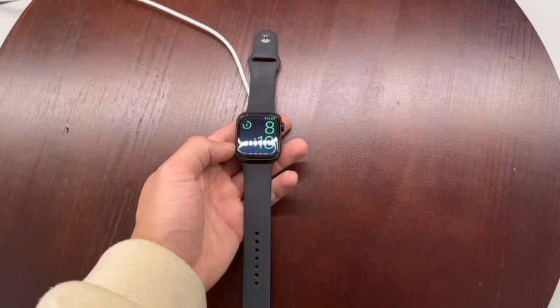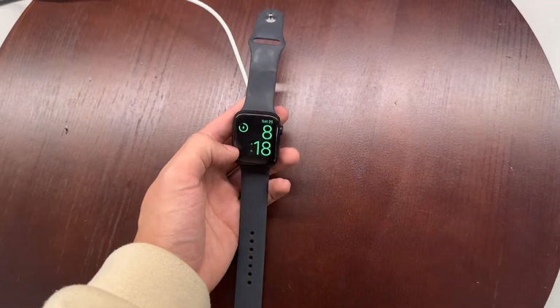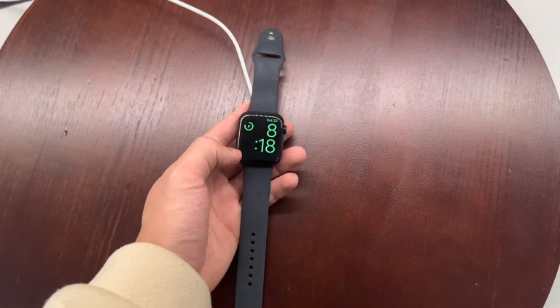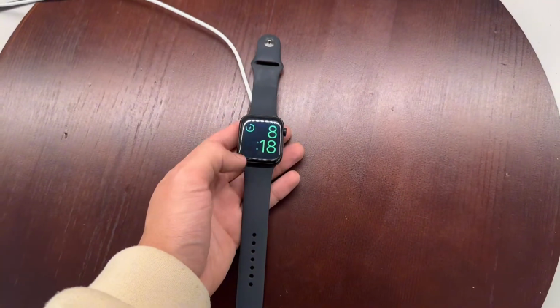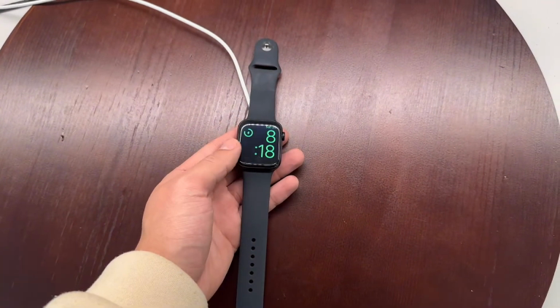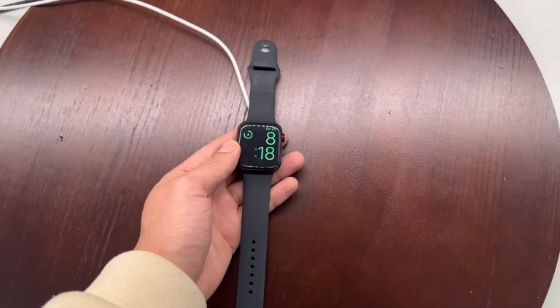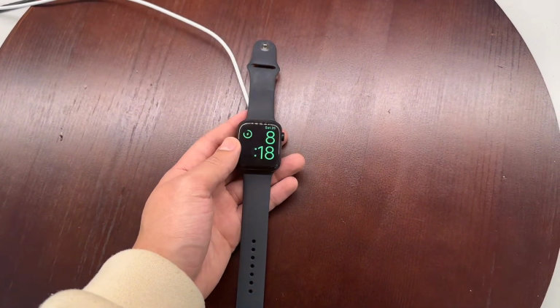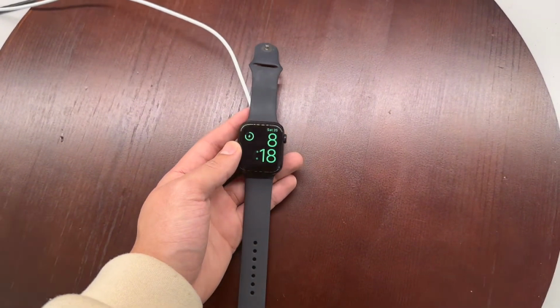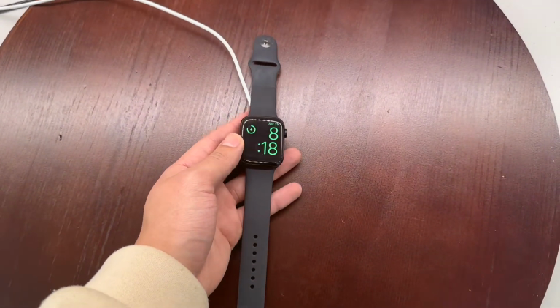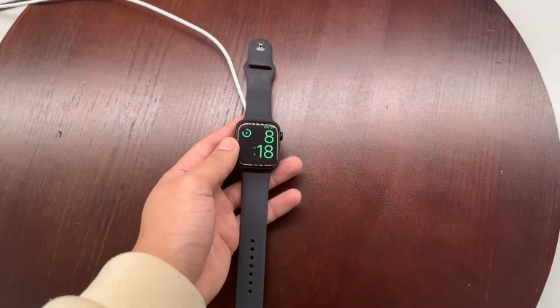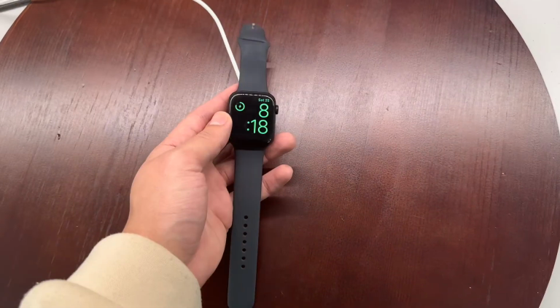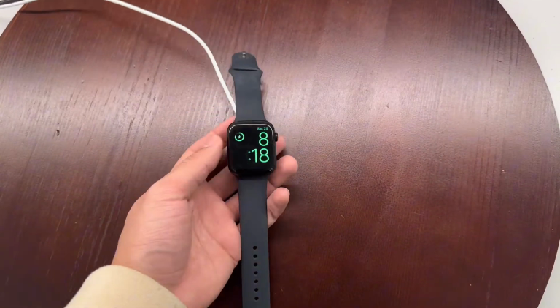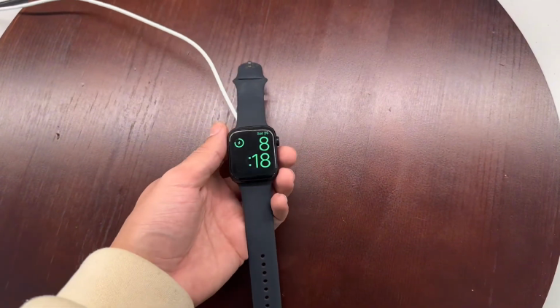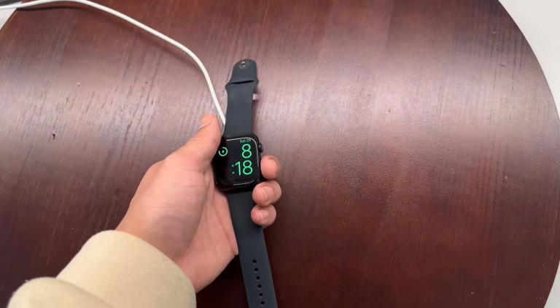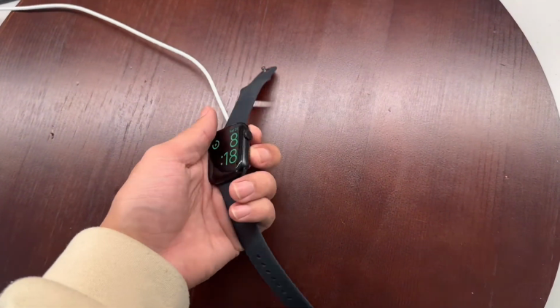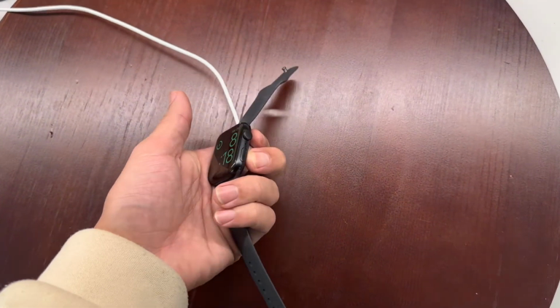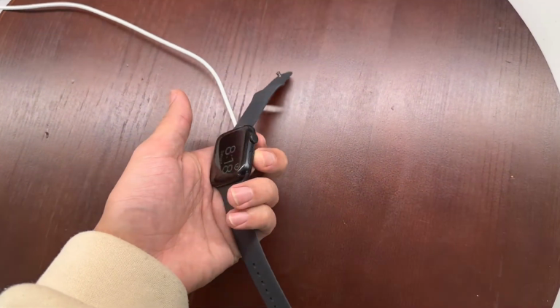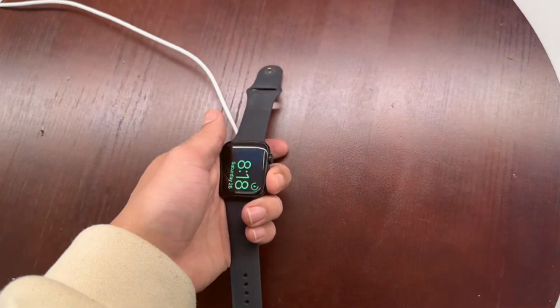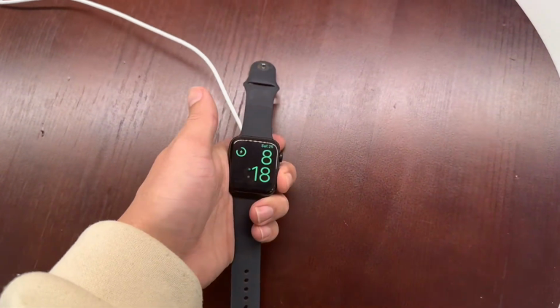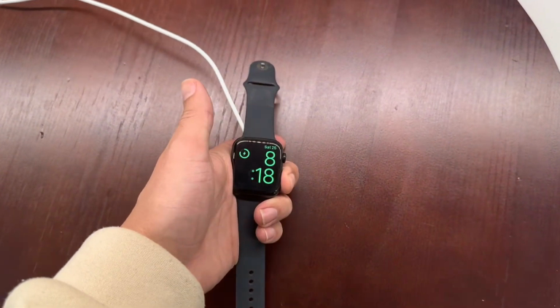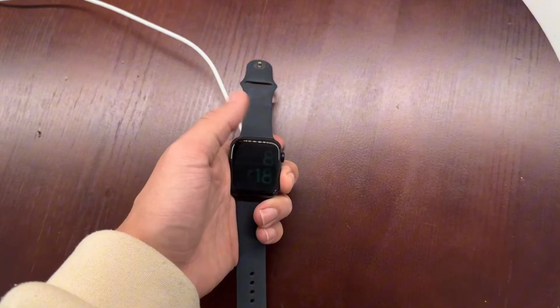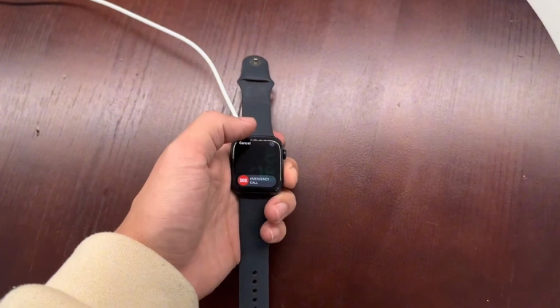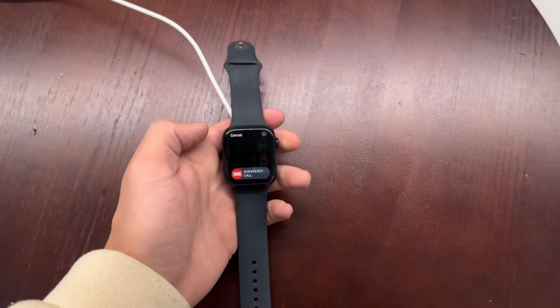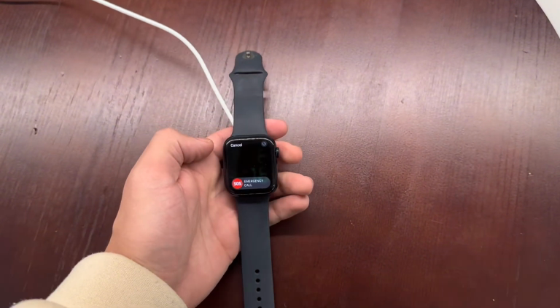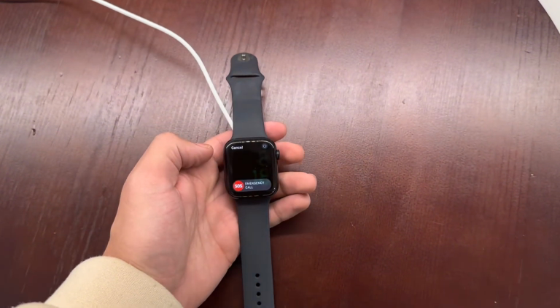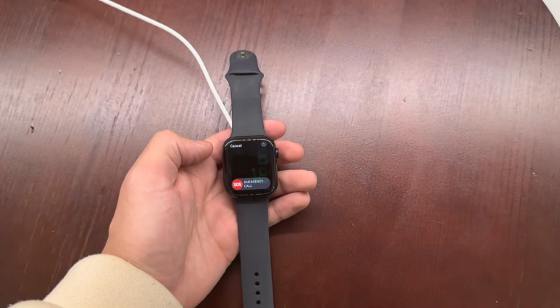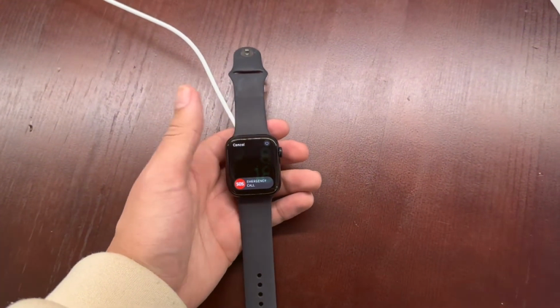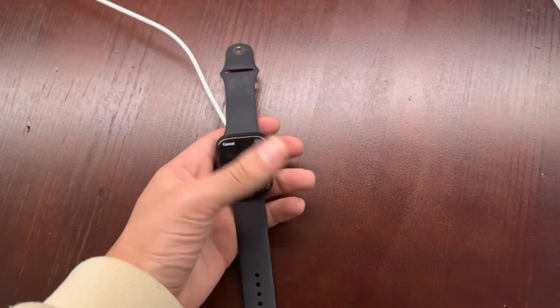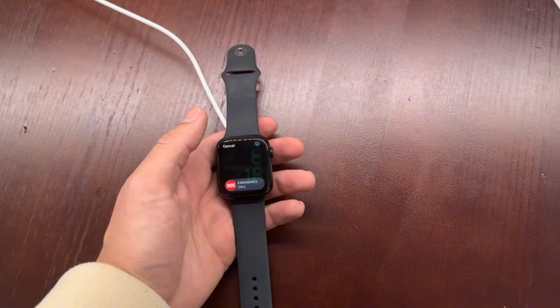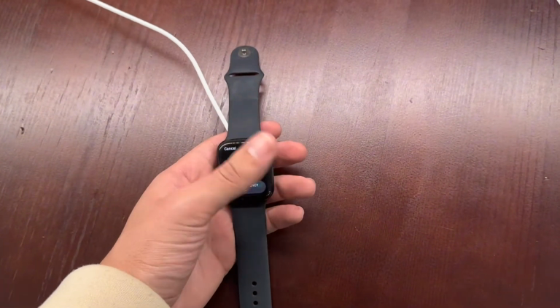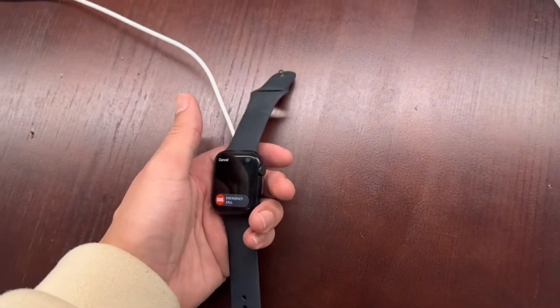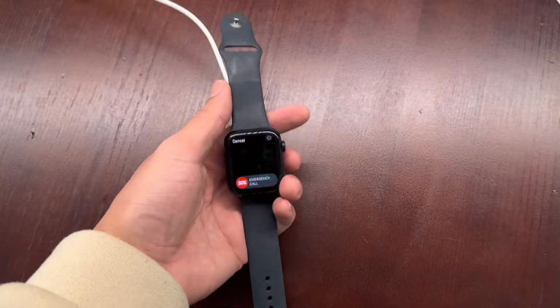The first thing you're going to need is the charger for the Apple Watch. As you can see, we have a charging symbol up here confirming that it is charging. What you're going to do is press and hold the sleep button on the side until you get this SOS screen — this is called the power off screen.